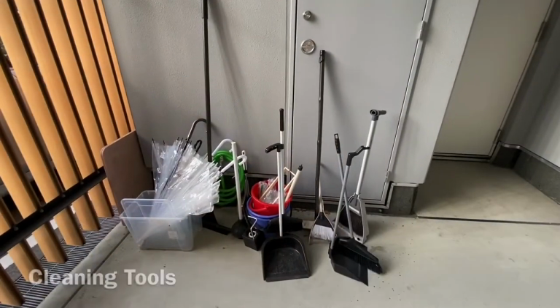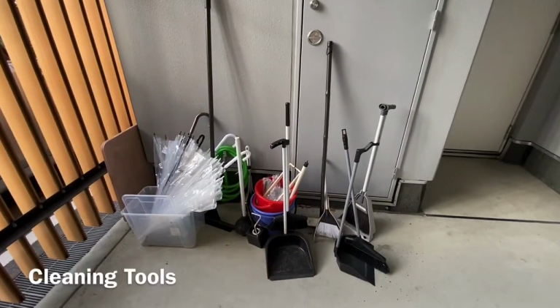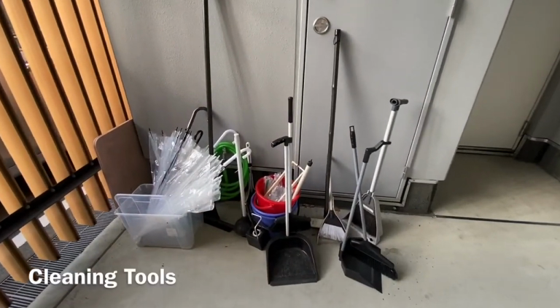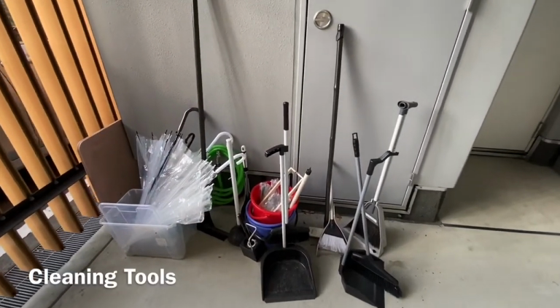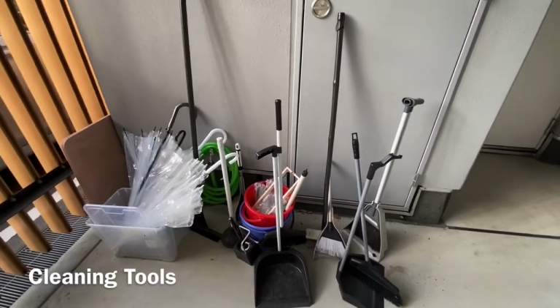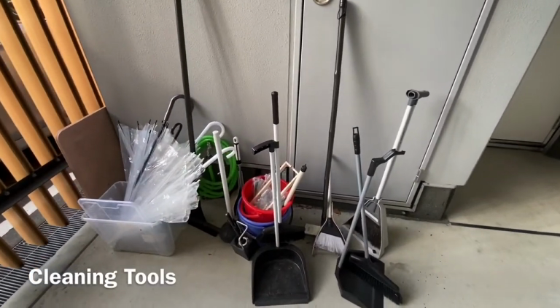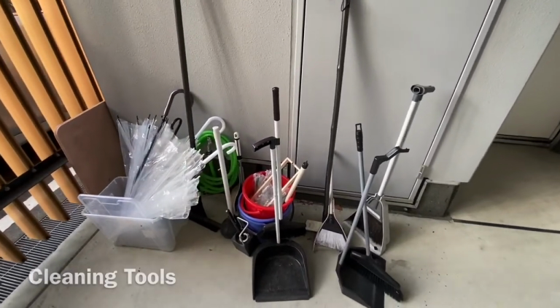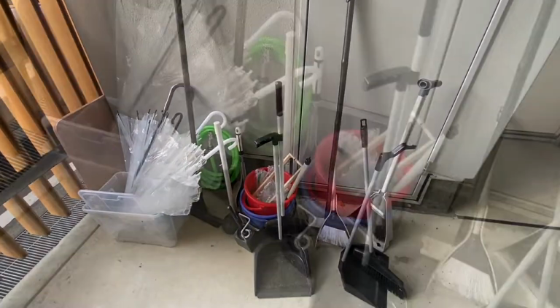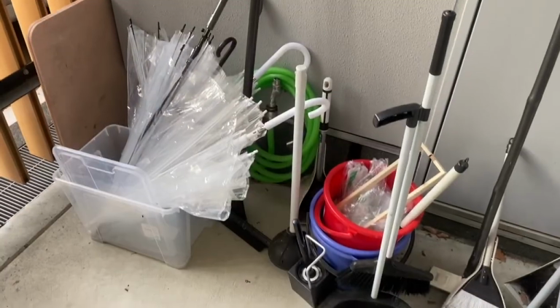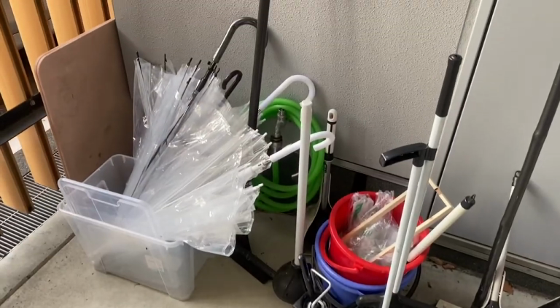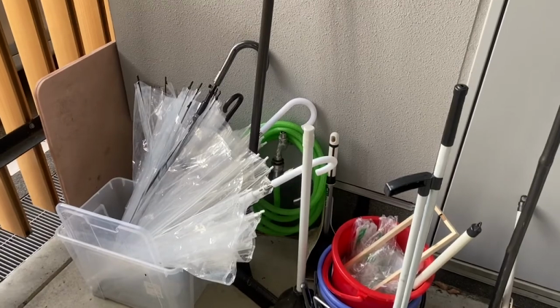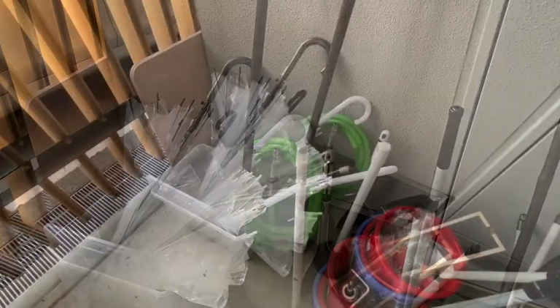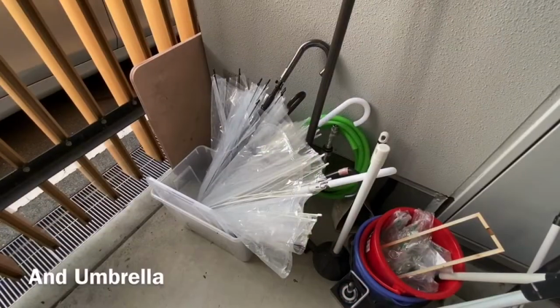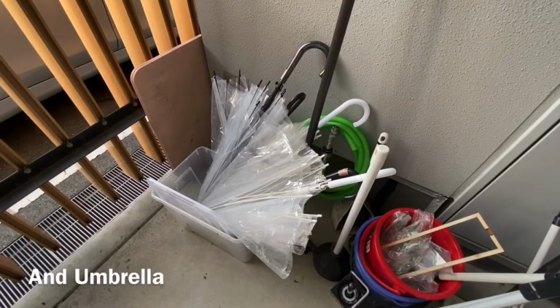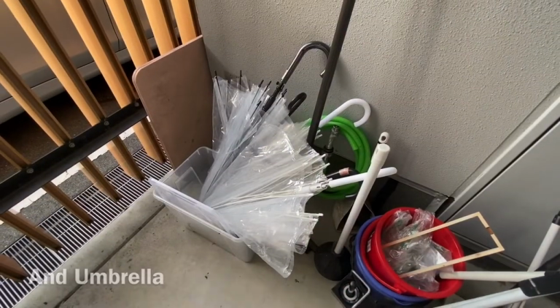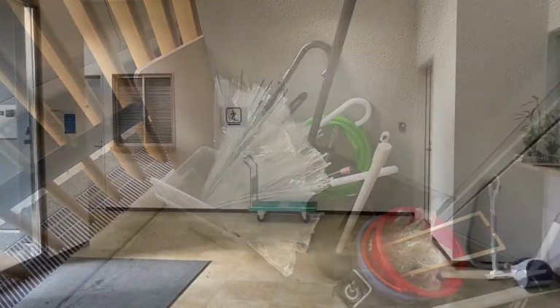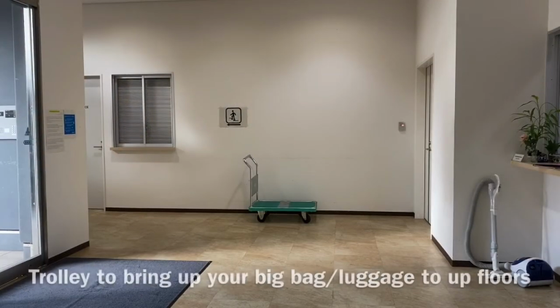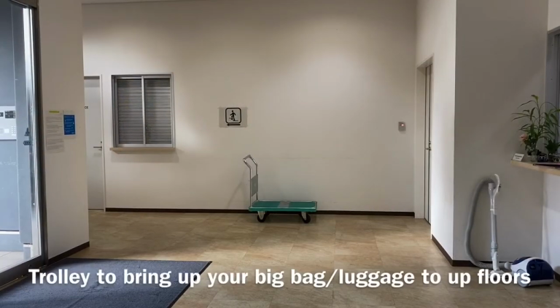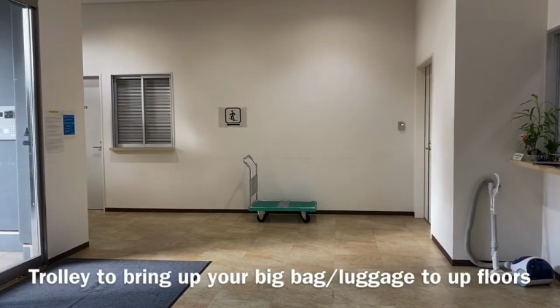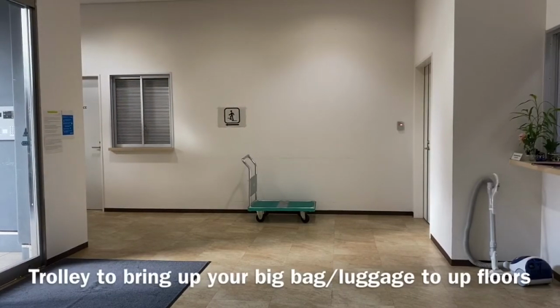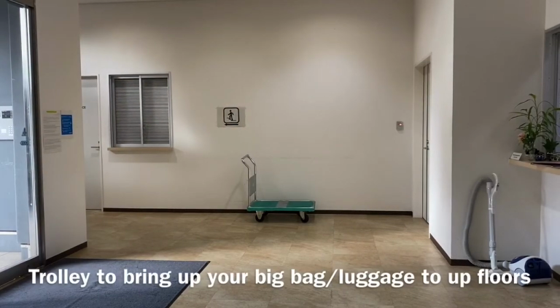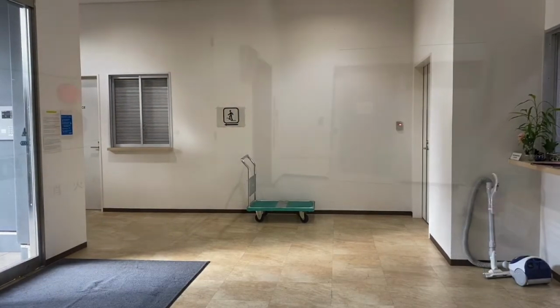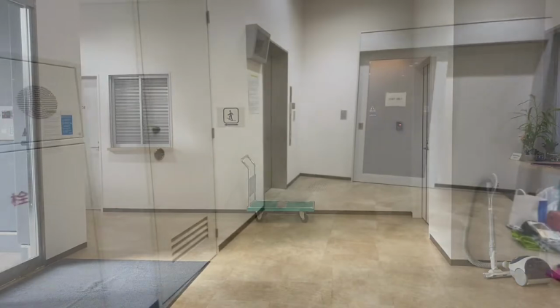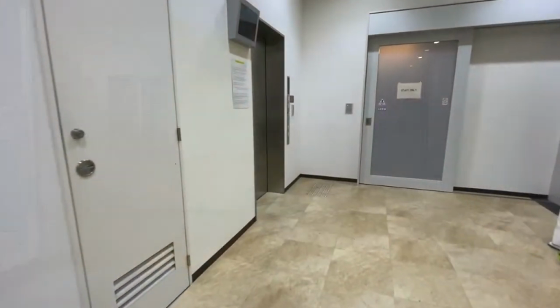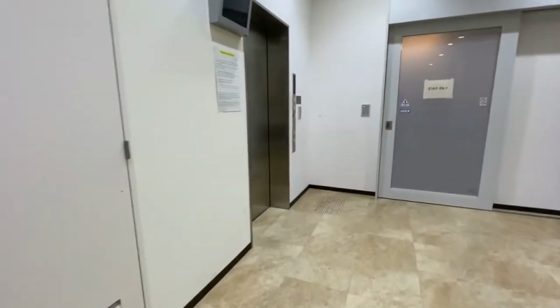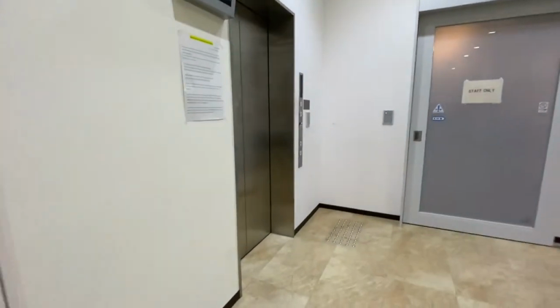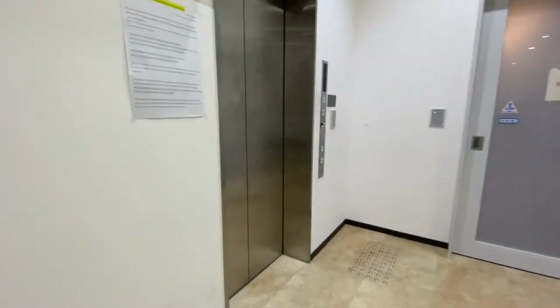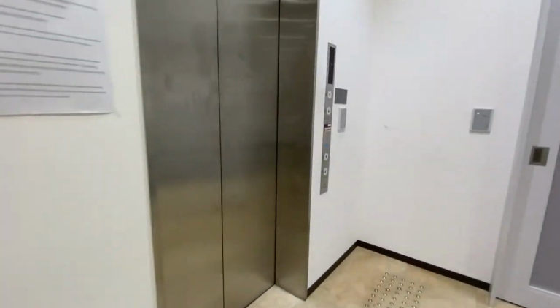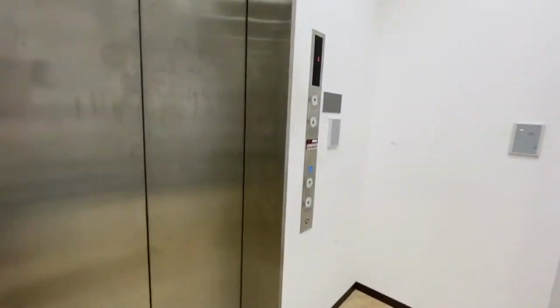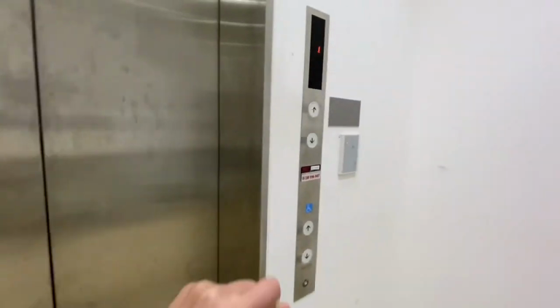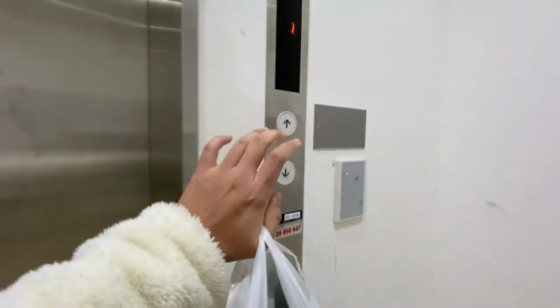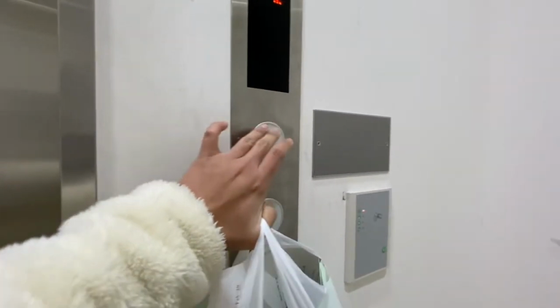There are also cleaning tools available here that you can use freely. It also has a trolley that you can use when you bring your luggage up to the upper floors.